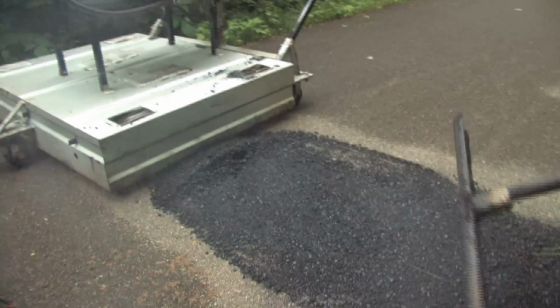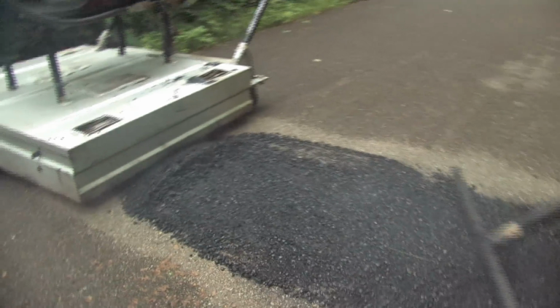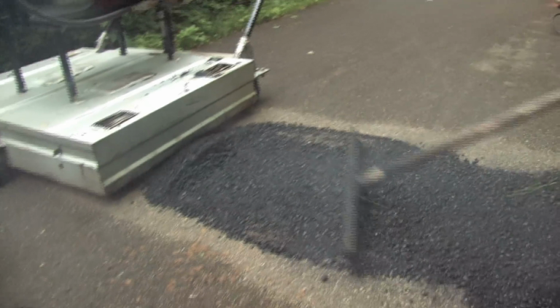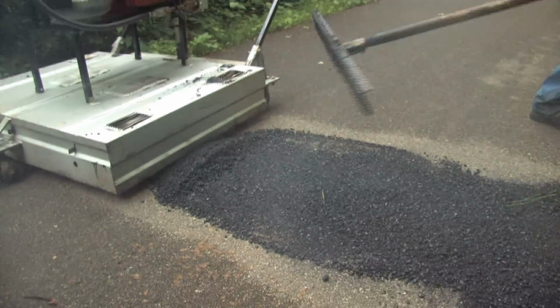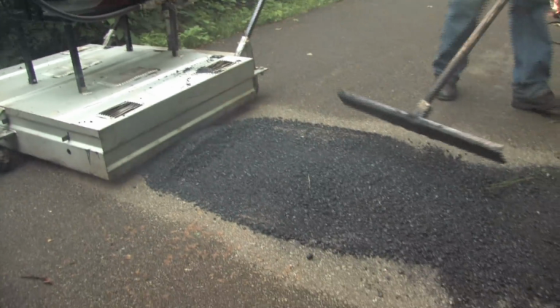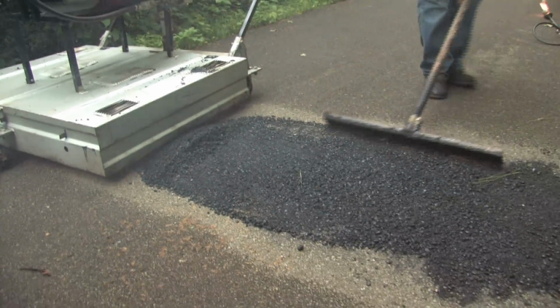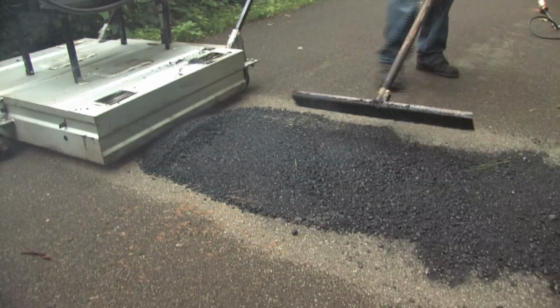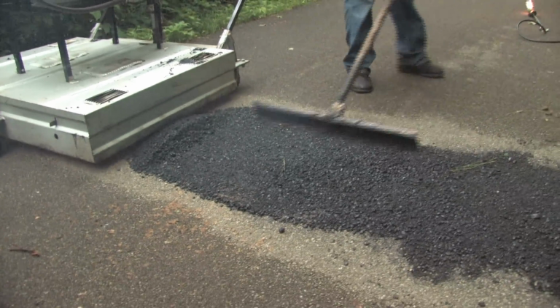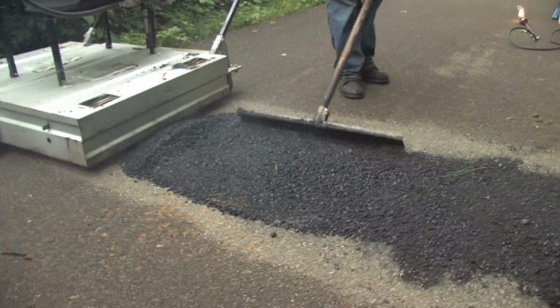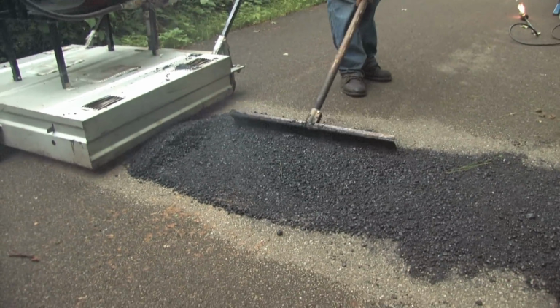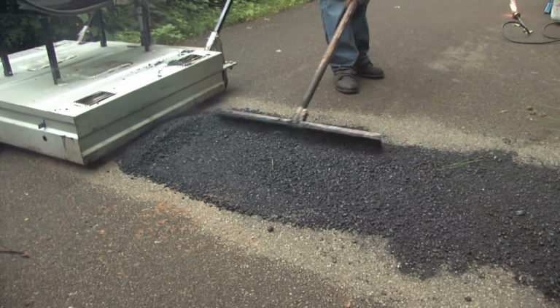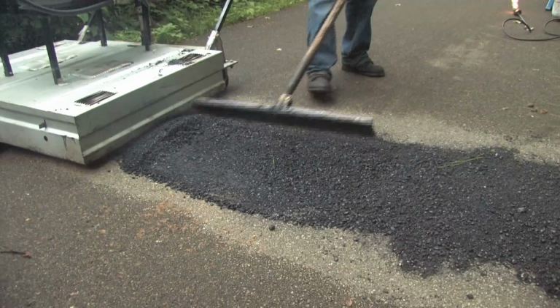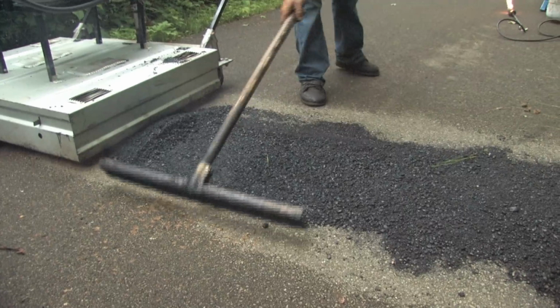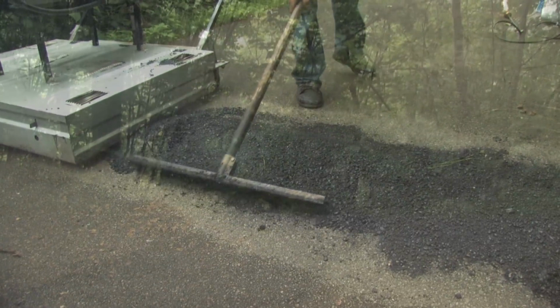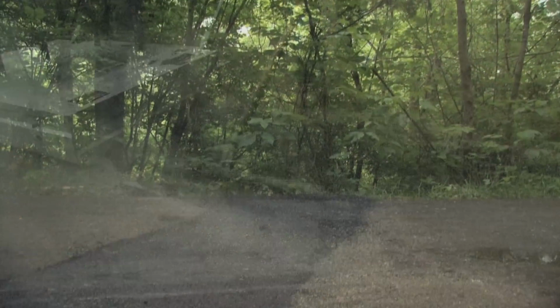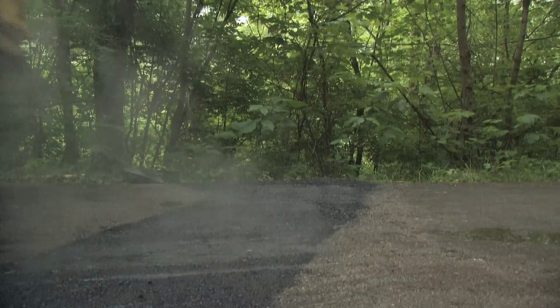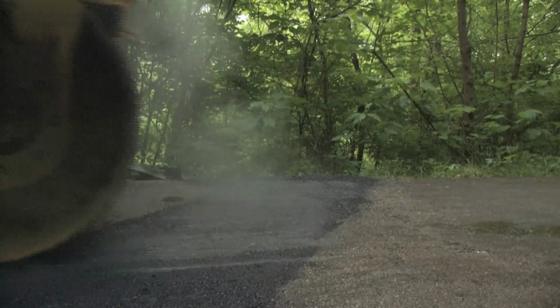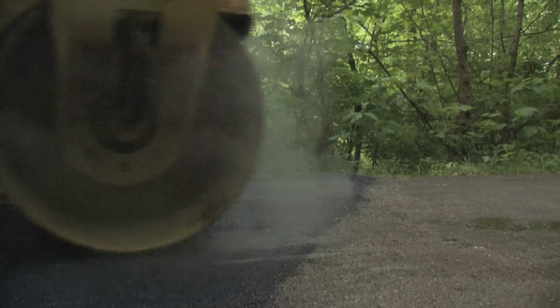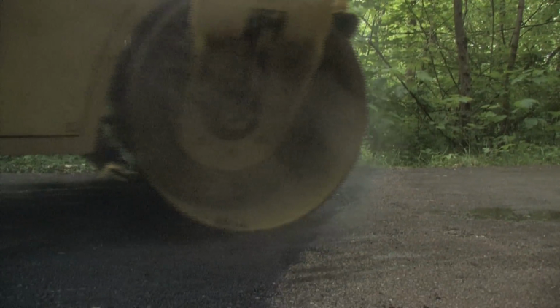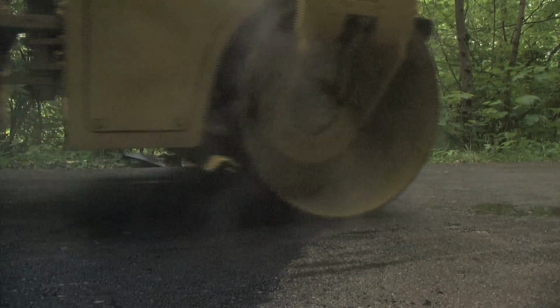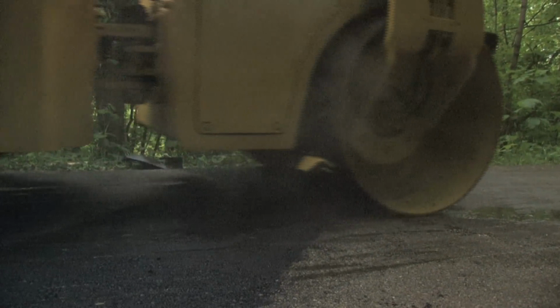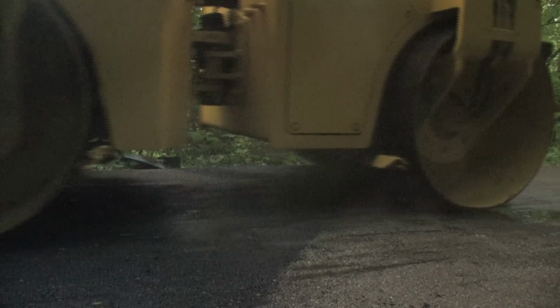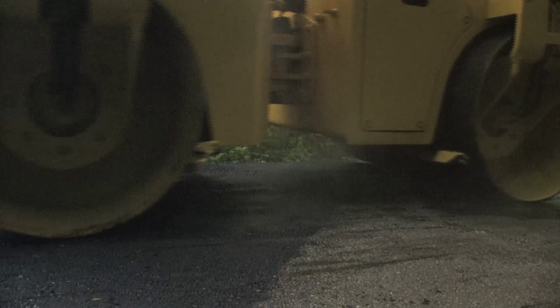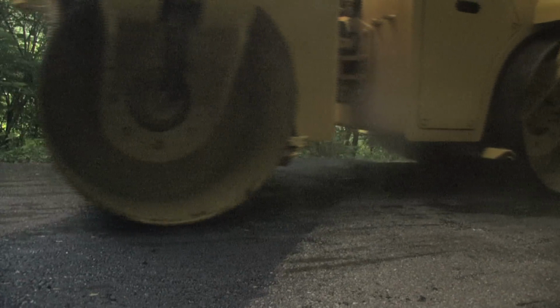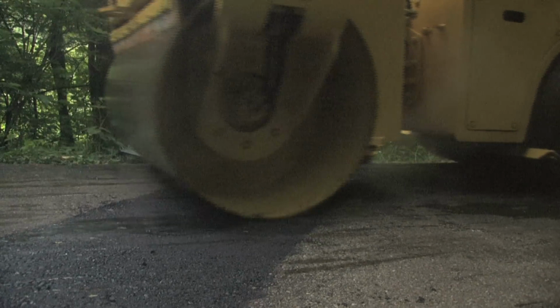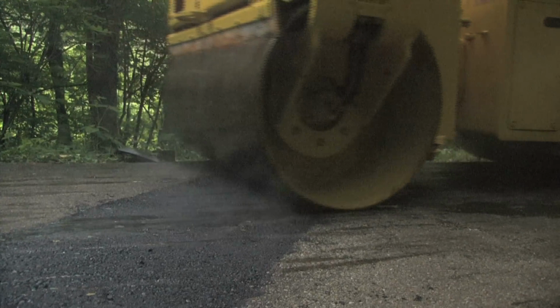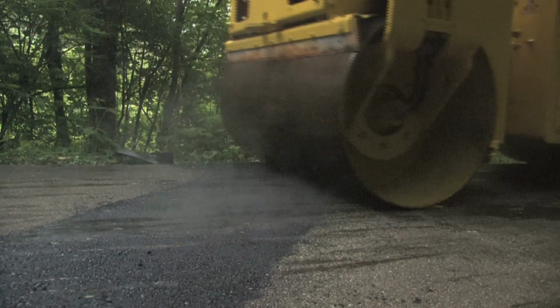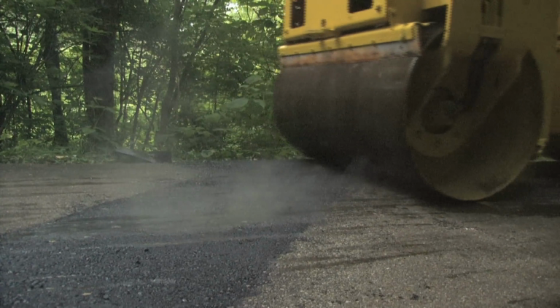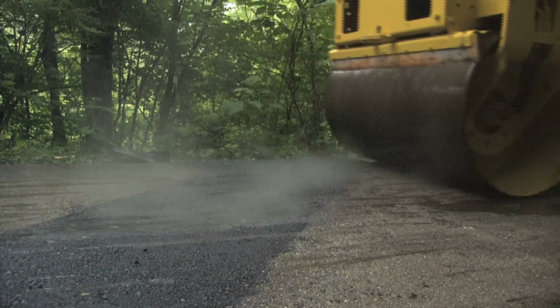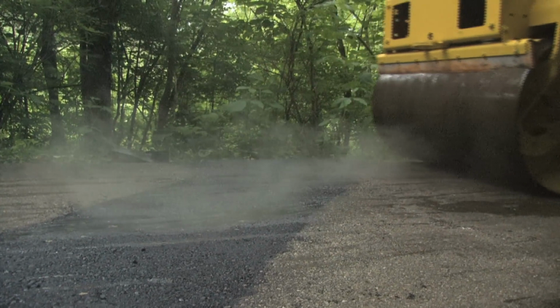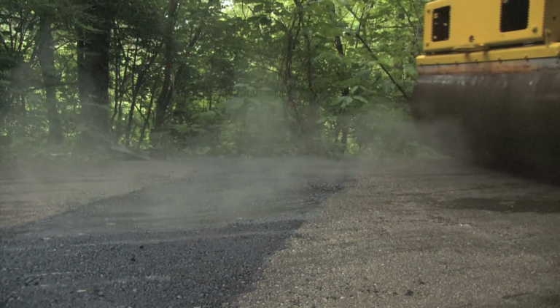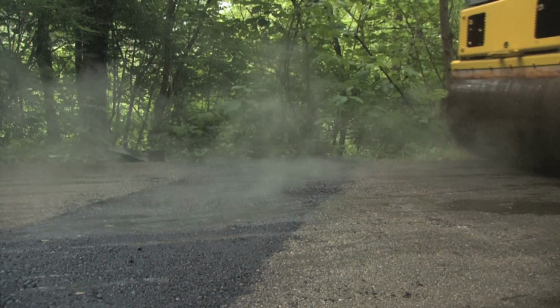Infrared repair can be used in all types of patches in which traditional methods were used. This includes alligator cracking, potholes, utility cuts, settling against concrete walks and barriers, or more.